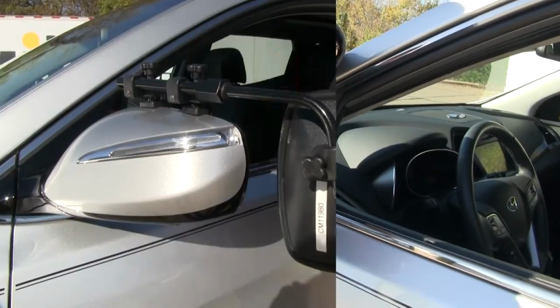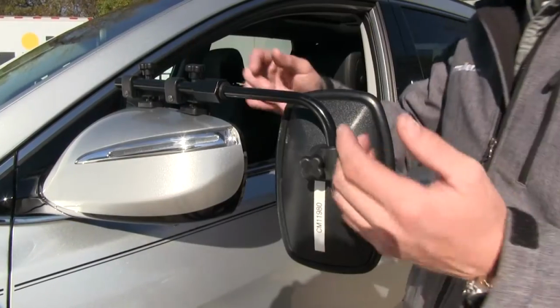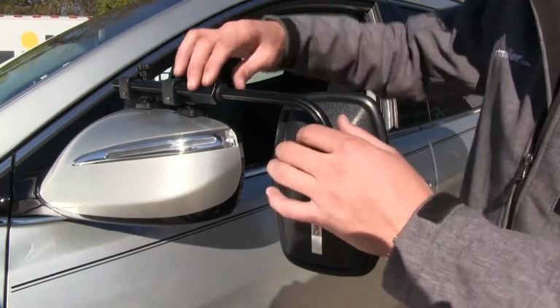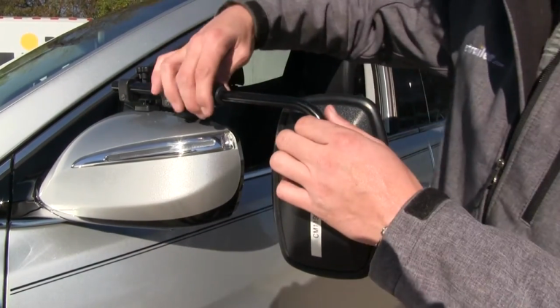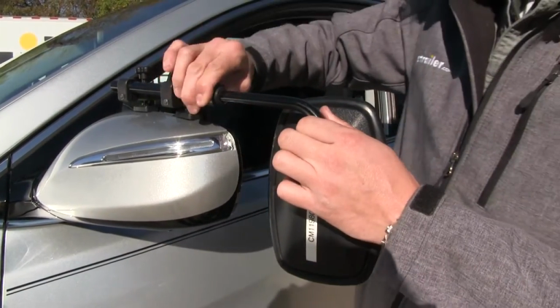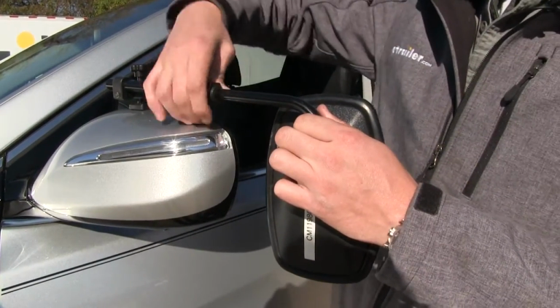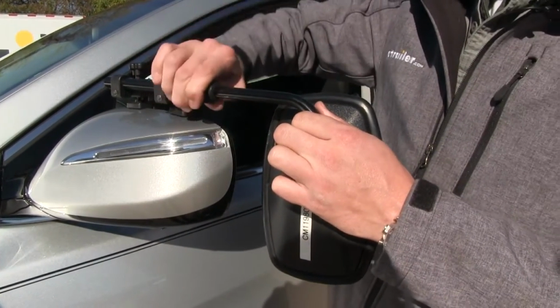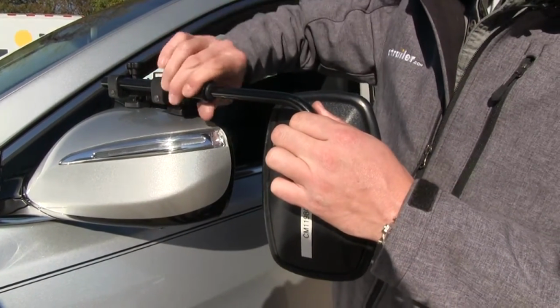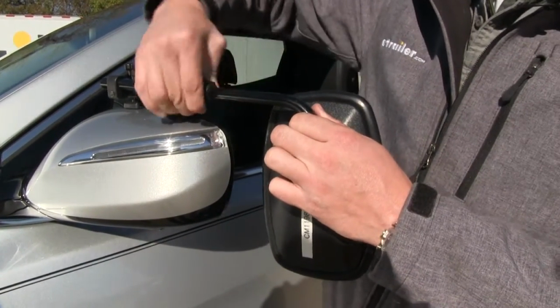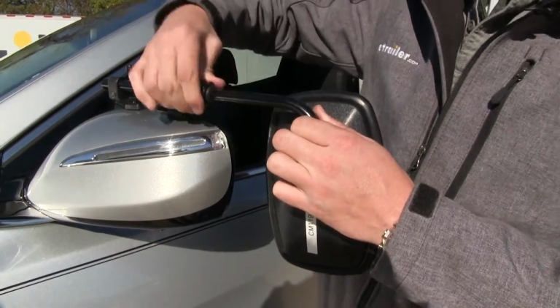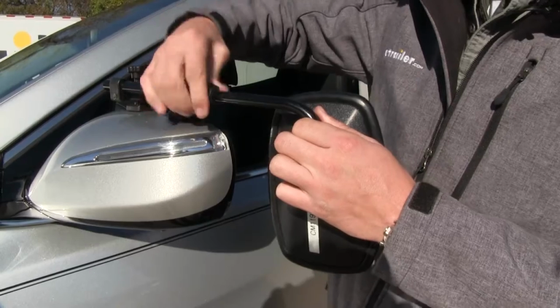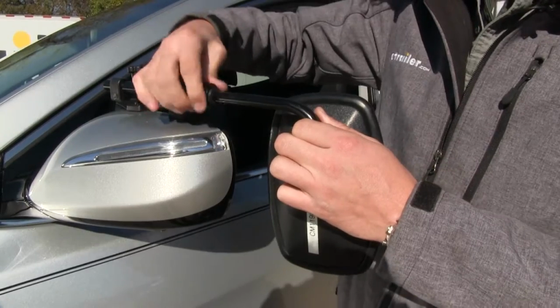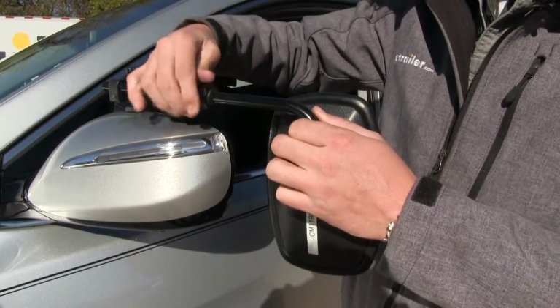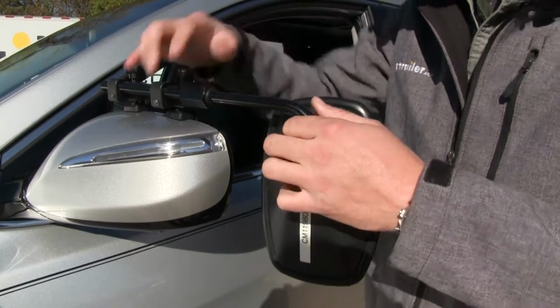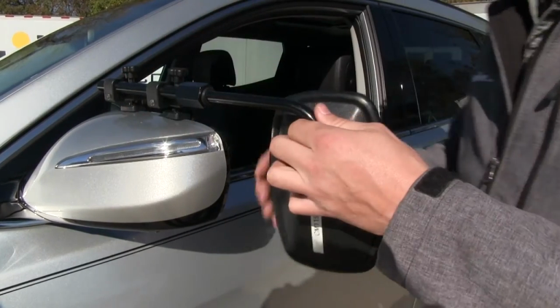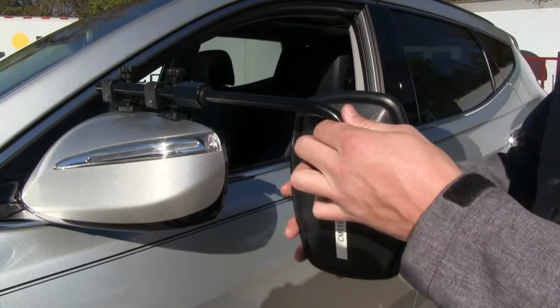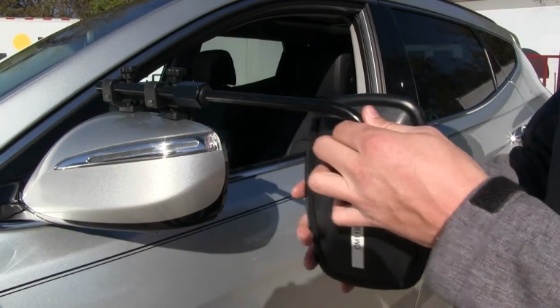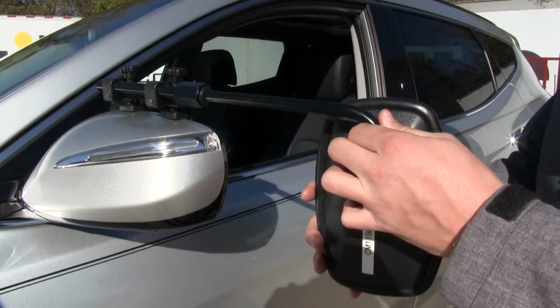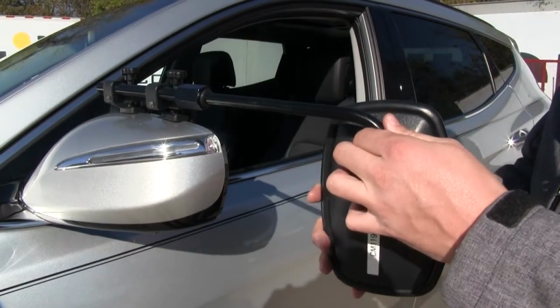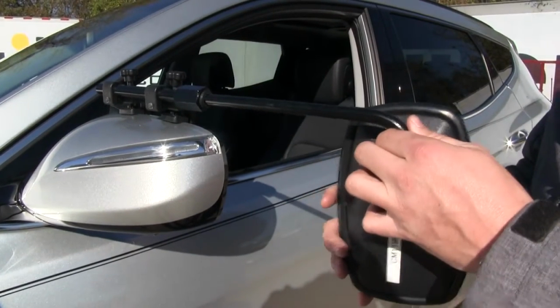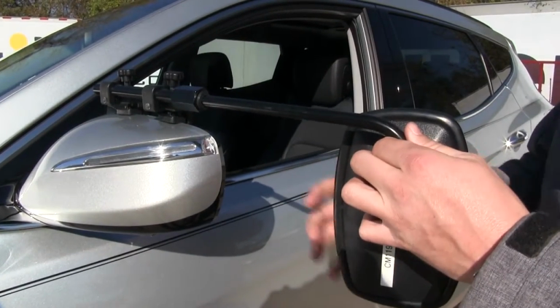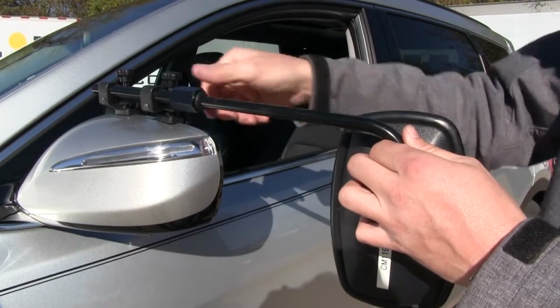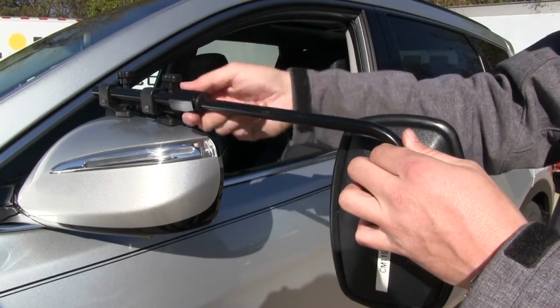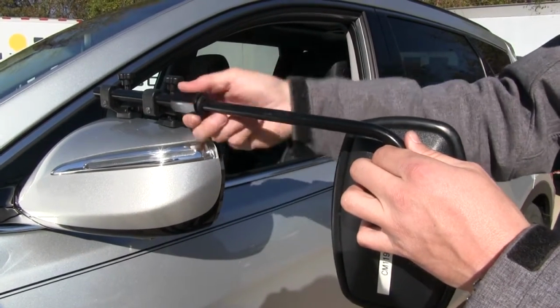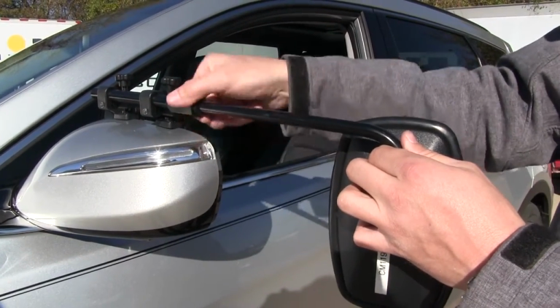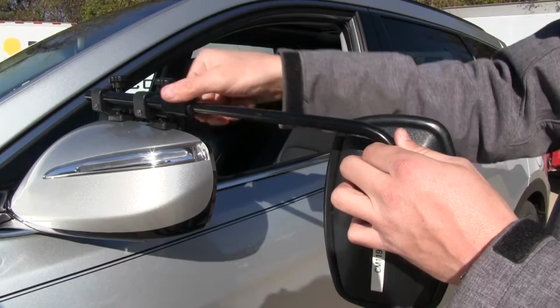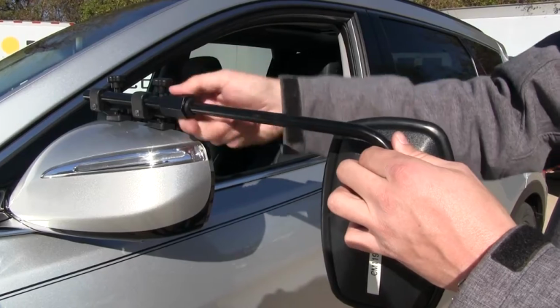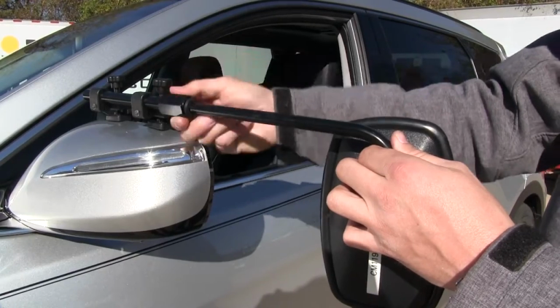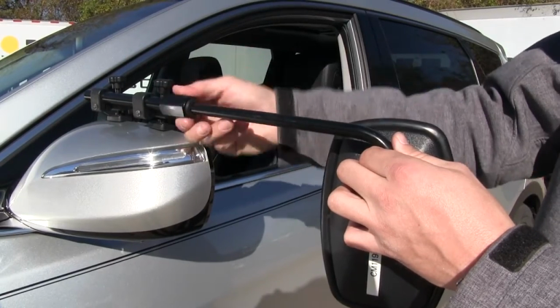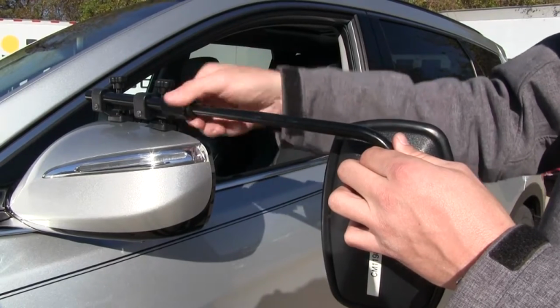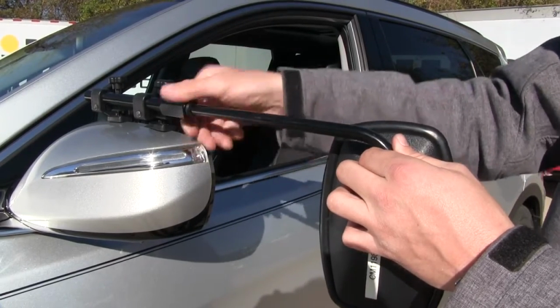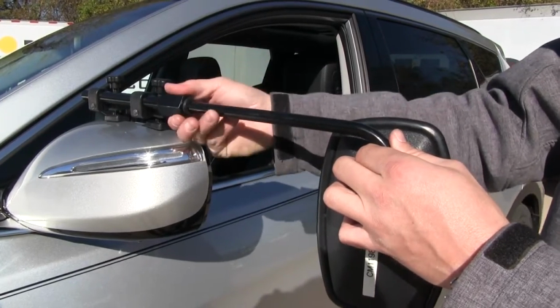If we loosen up the large knob up top, we can extend our mirror out to further suit our towing needs. When we've got it set where we want, we can just tighten it back up.